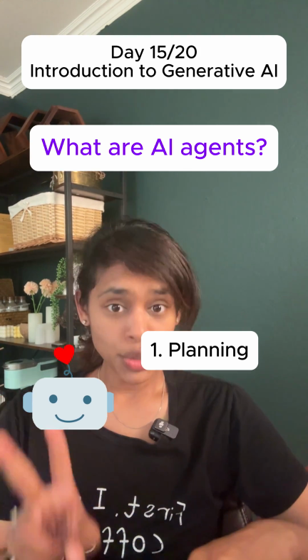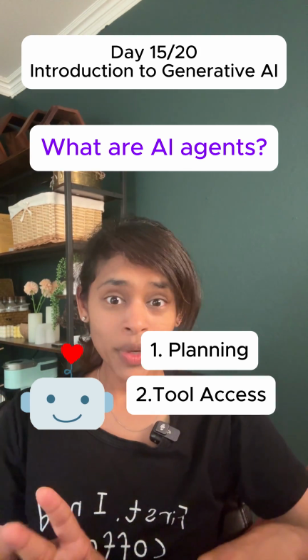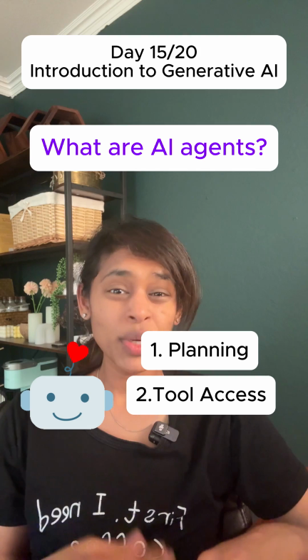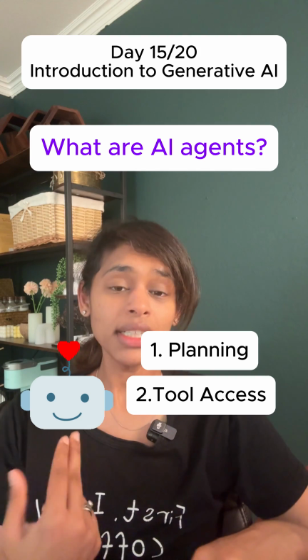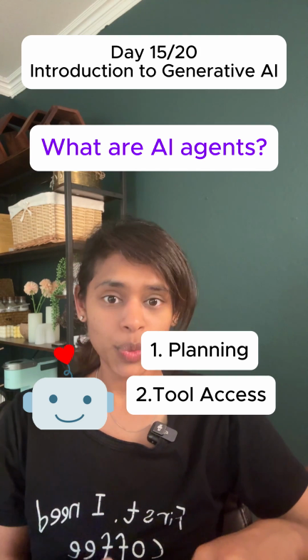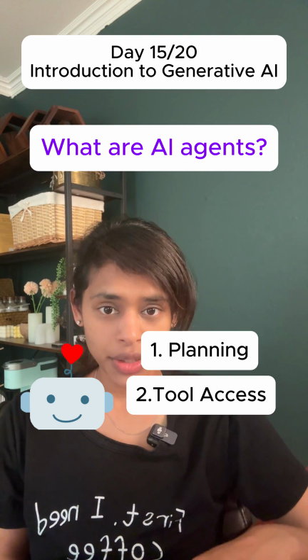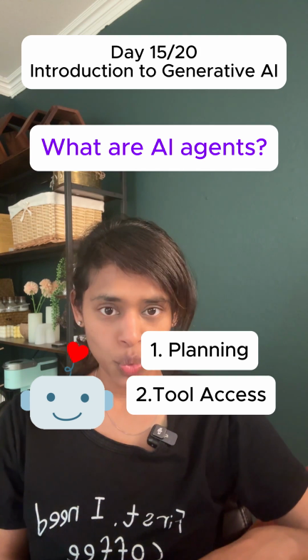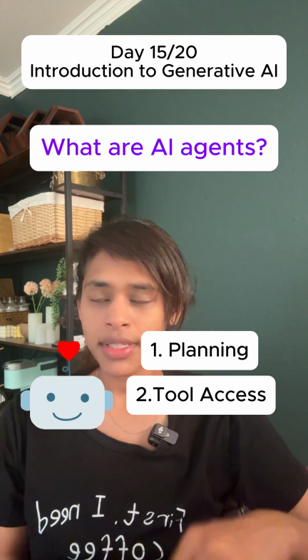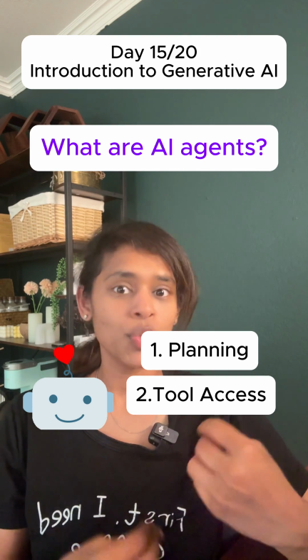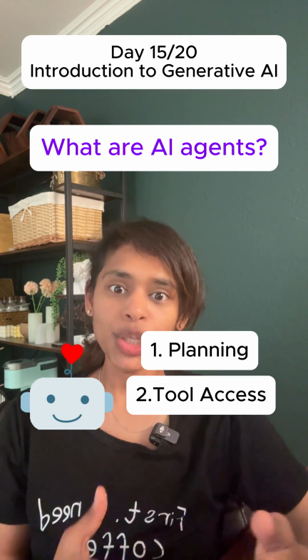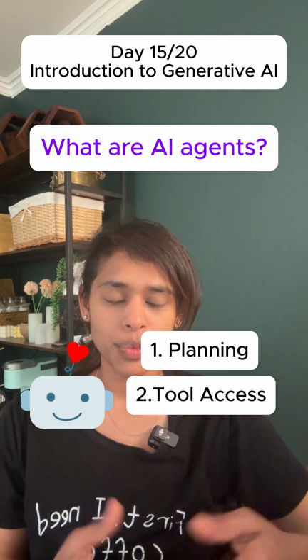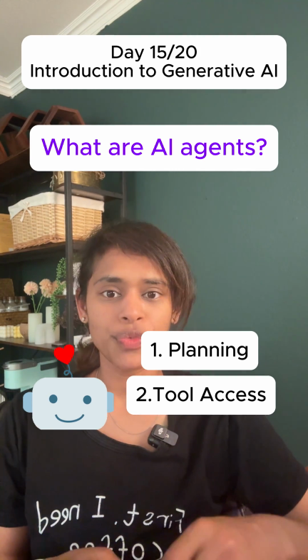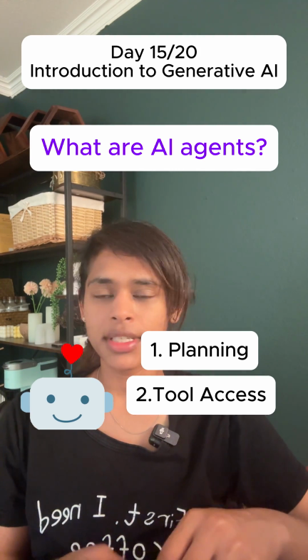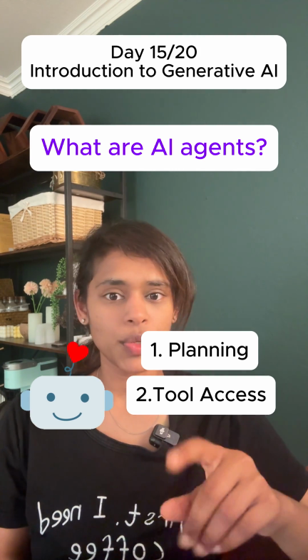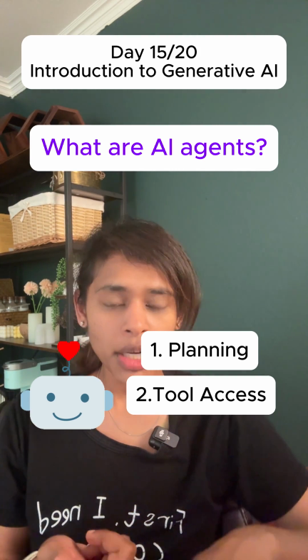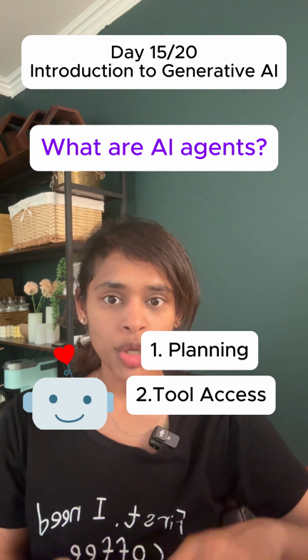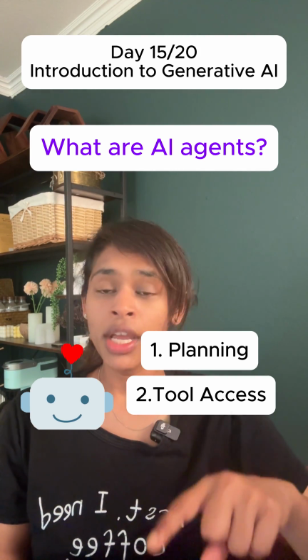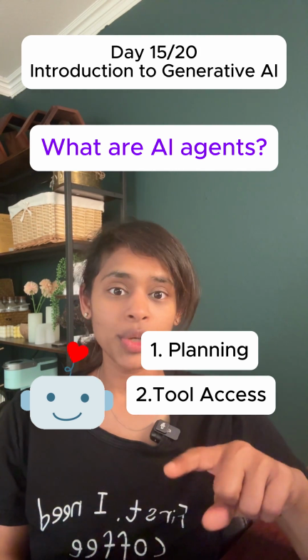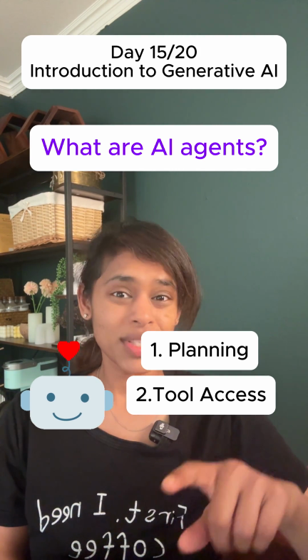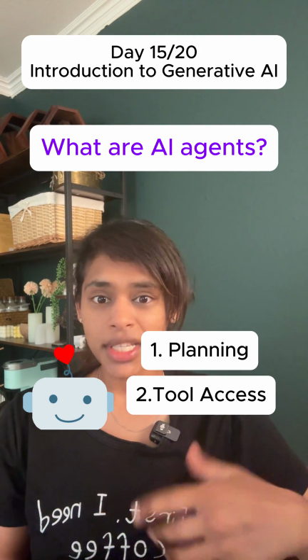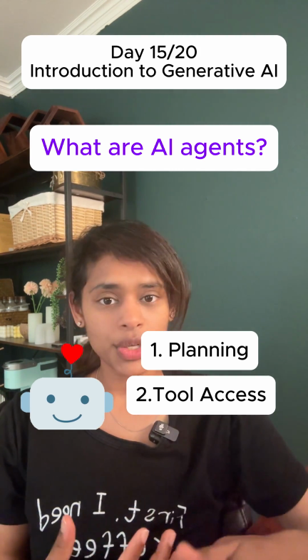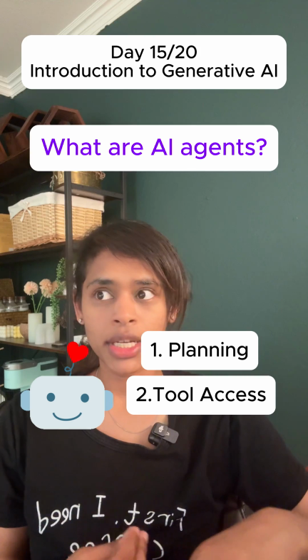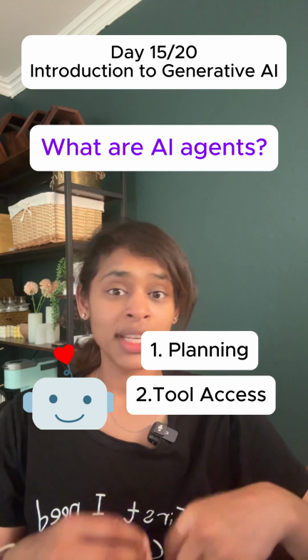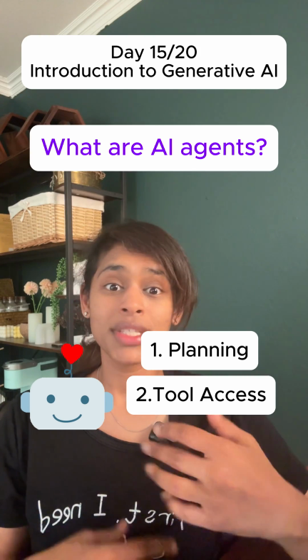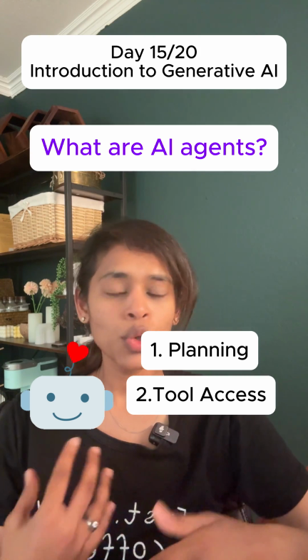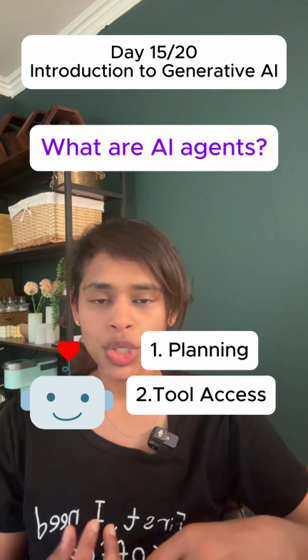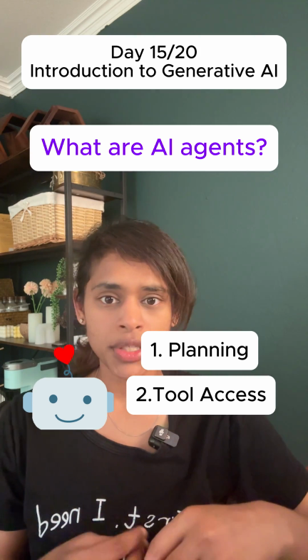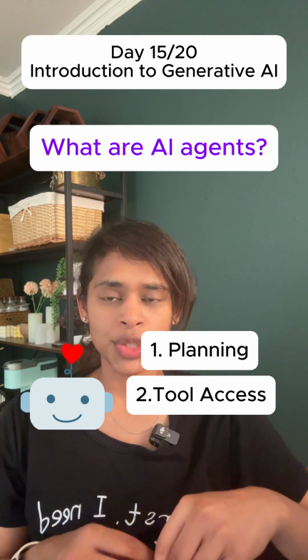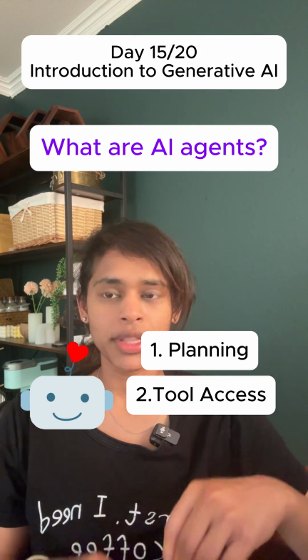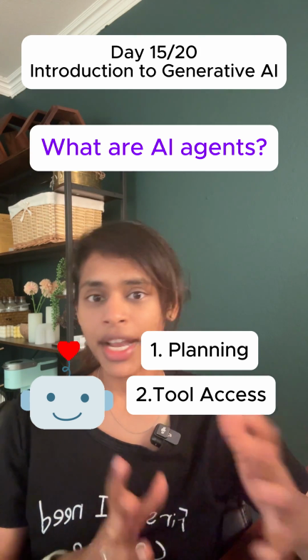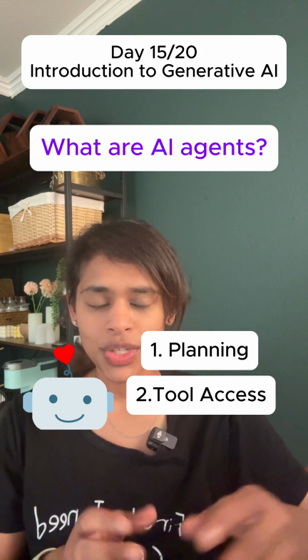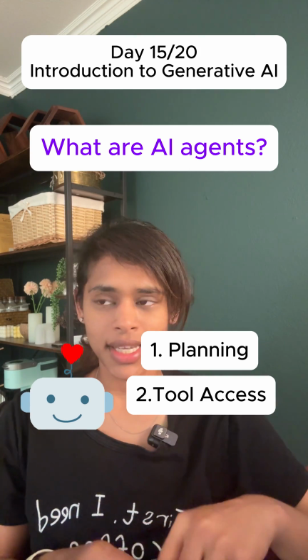Two: it could interact with other tools to sync your information — for instance, with your smartwatch to track your steps and heart rate, or it can also schedule virtual consultations with dieticians.